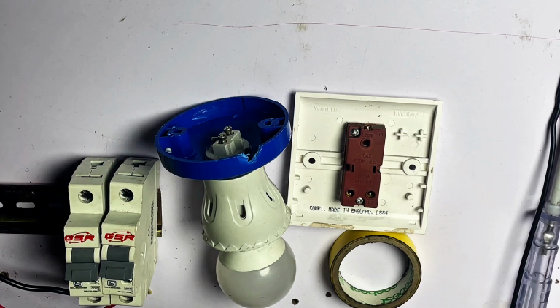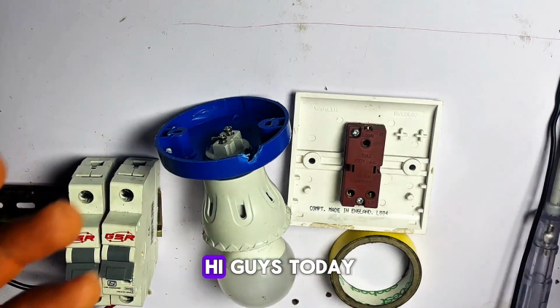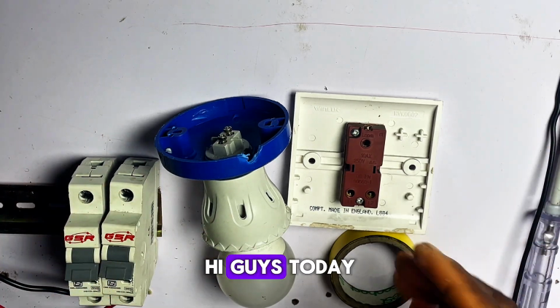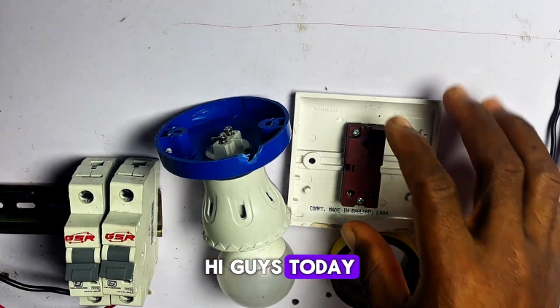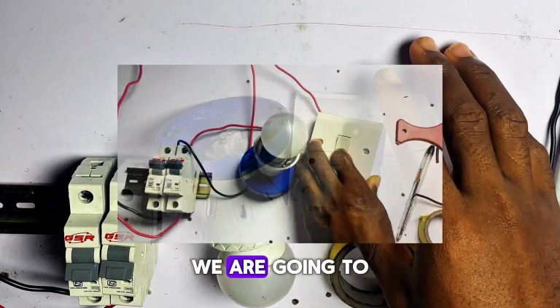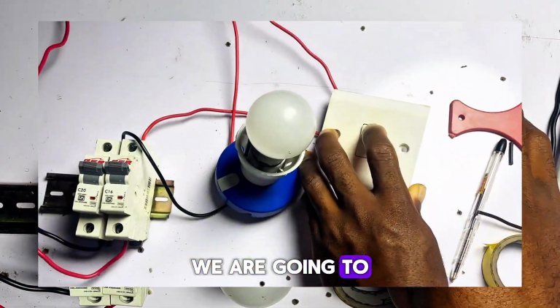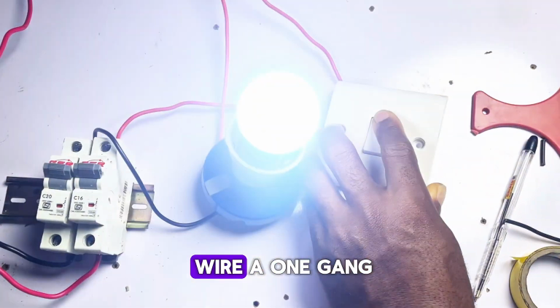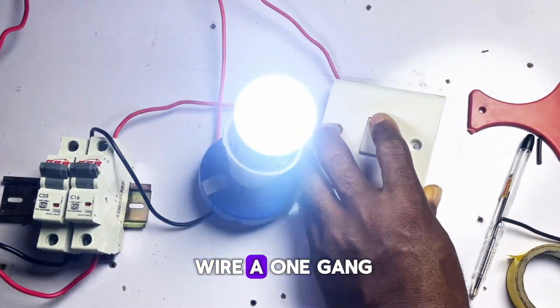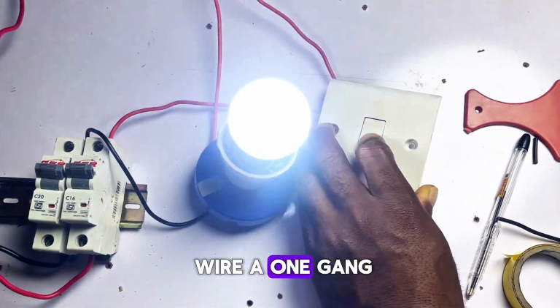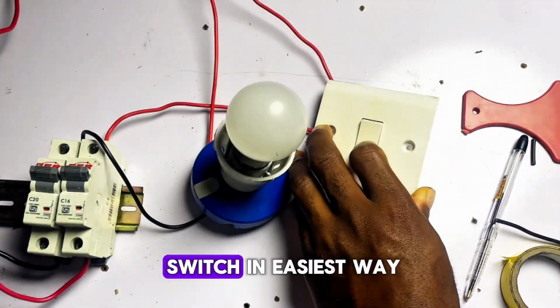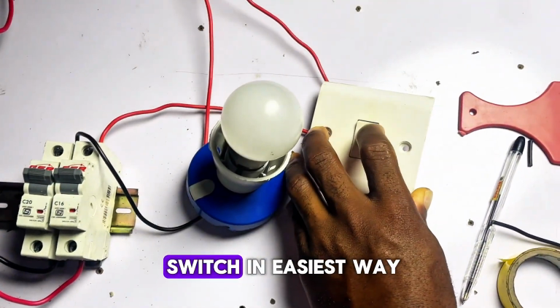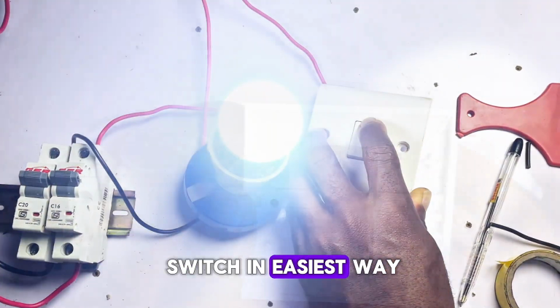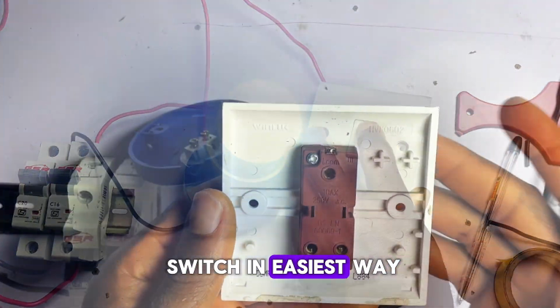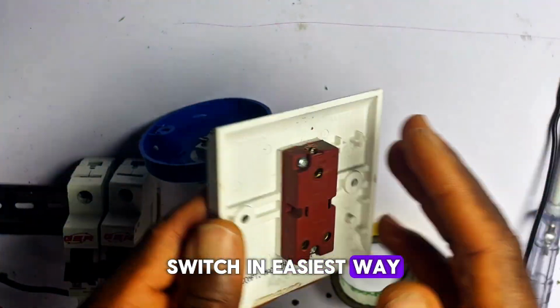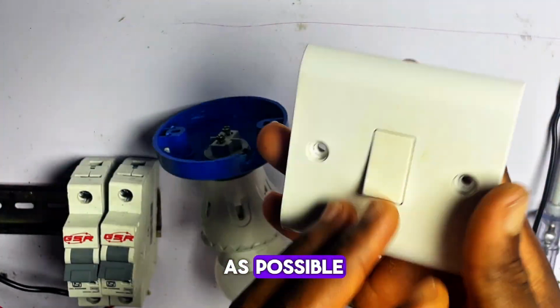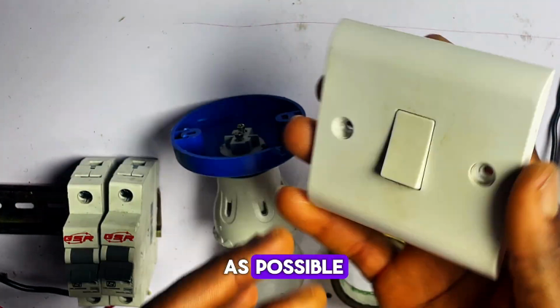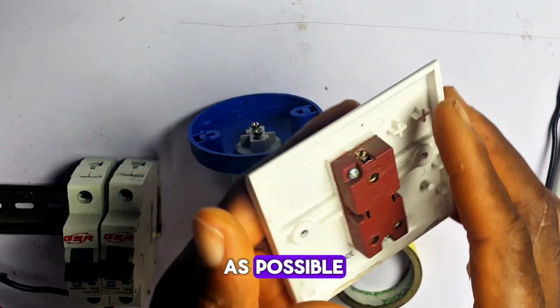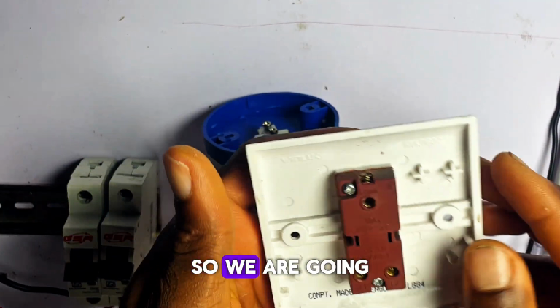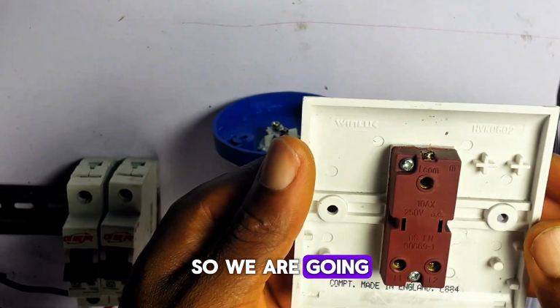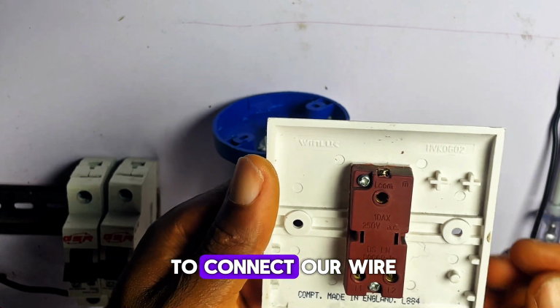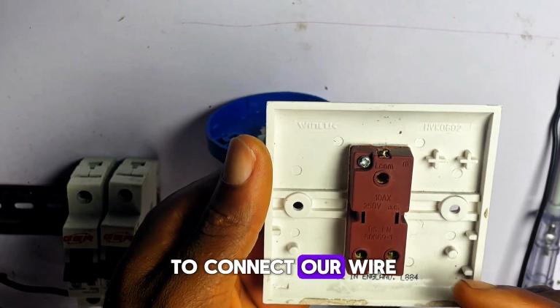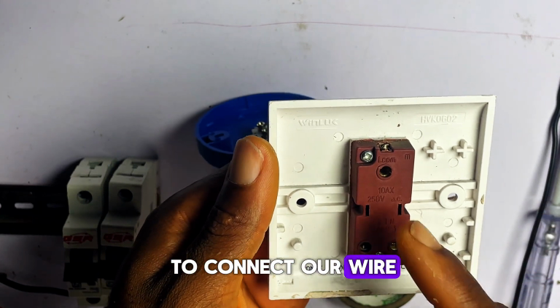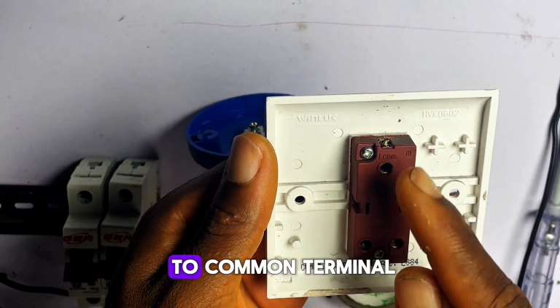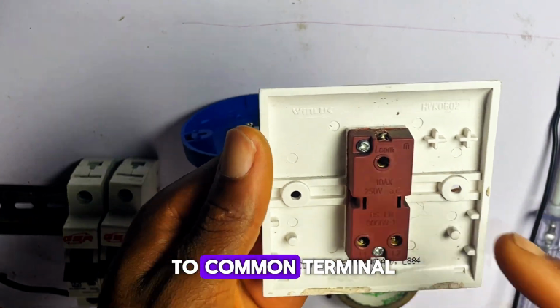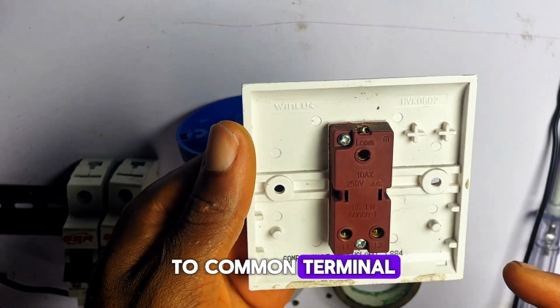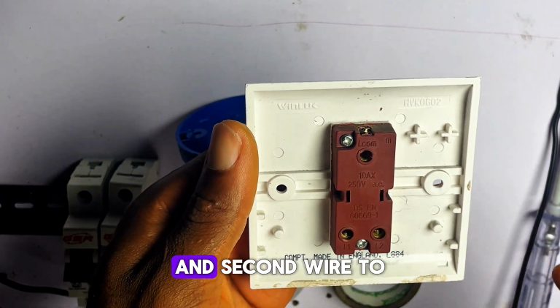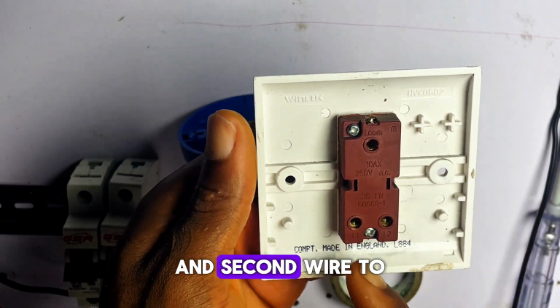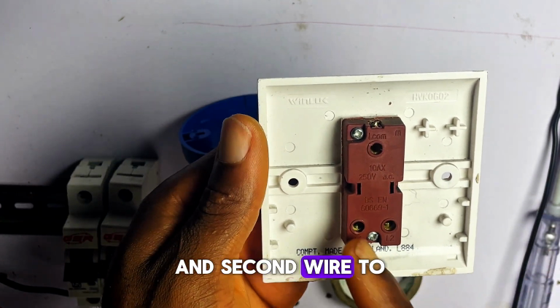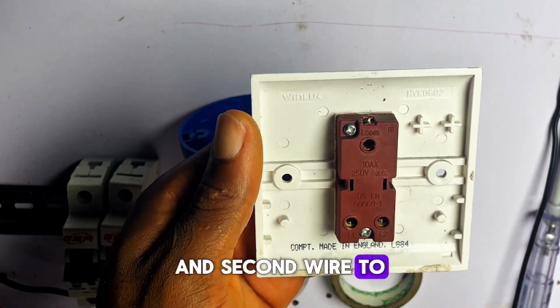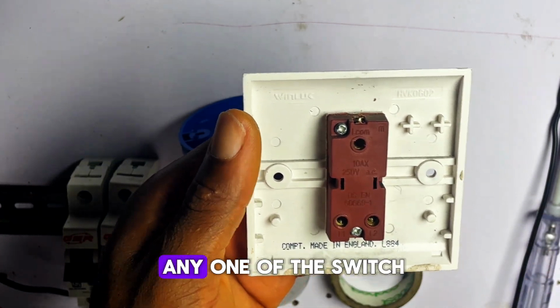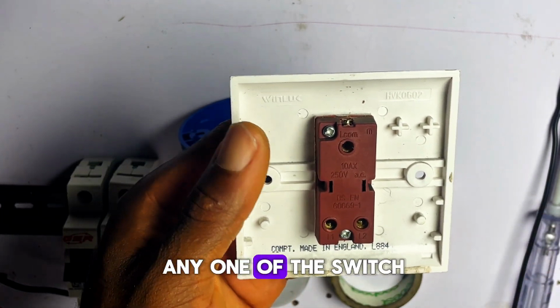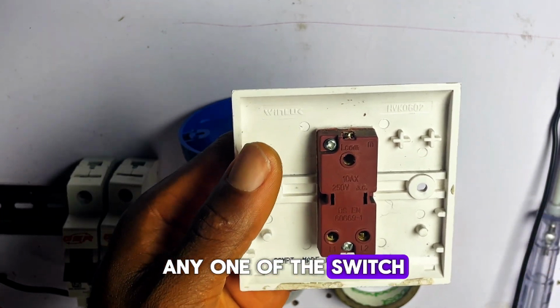Hi guys, today we are going to wire a one-gang switch in the easiest way possible. We are going to connect one wire to the common terminal and a second wire to L1 of the switch.